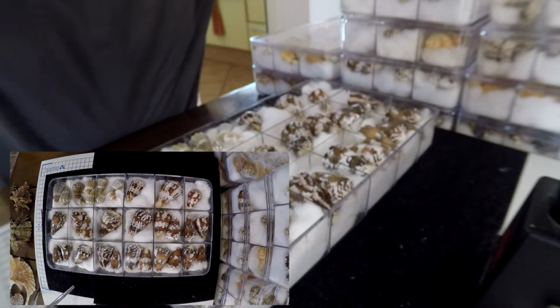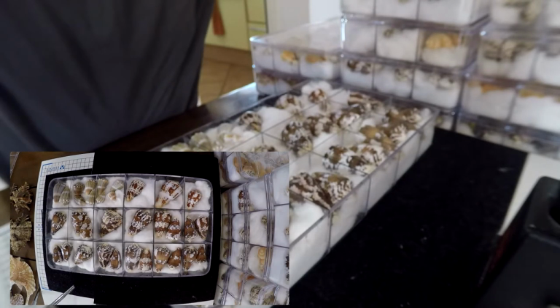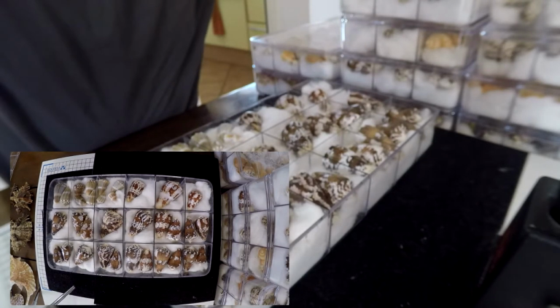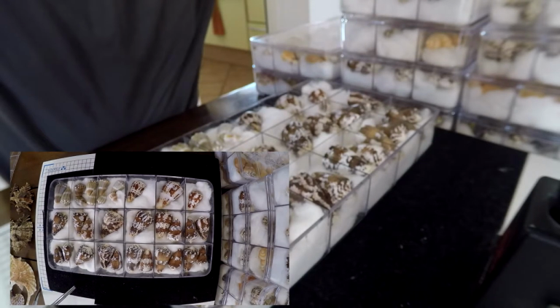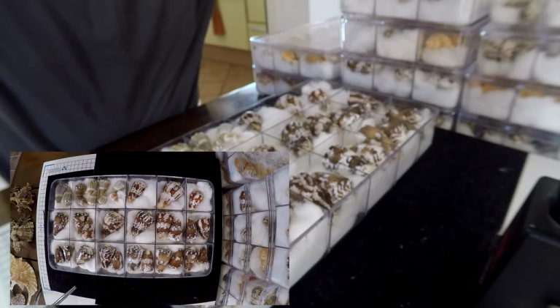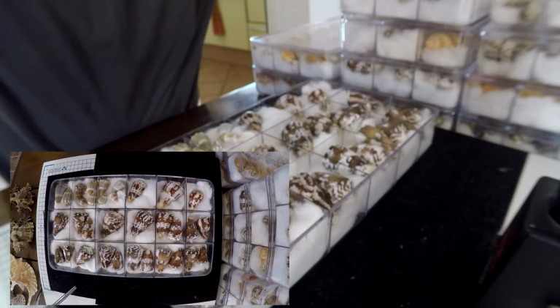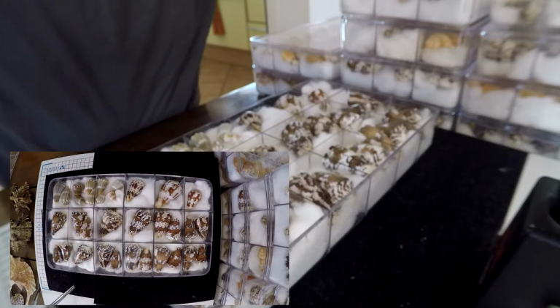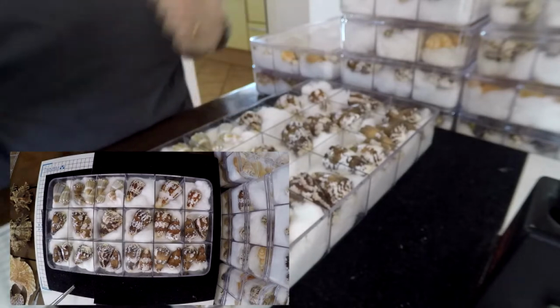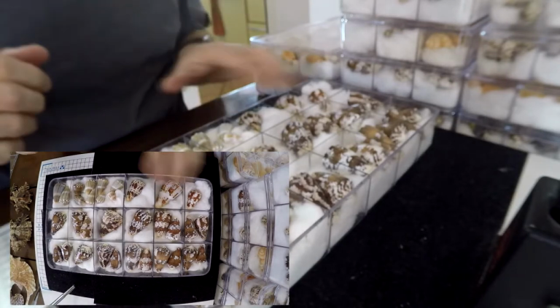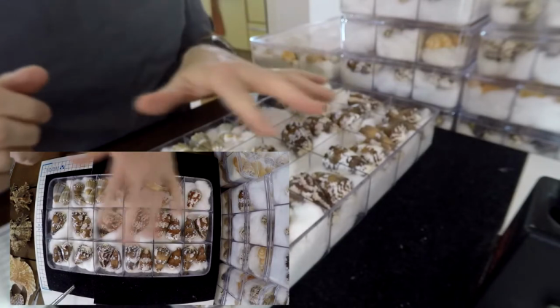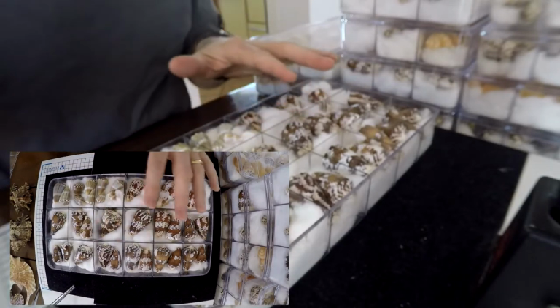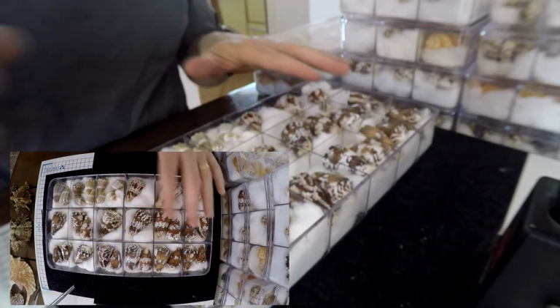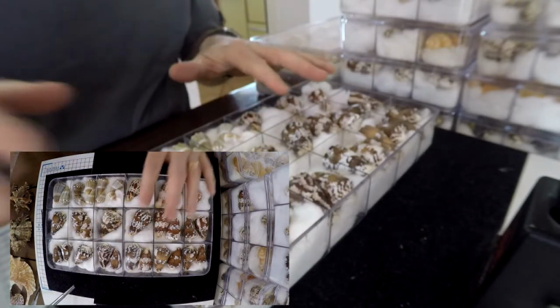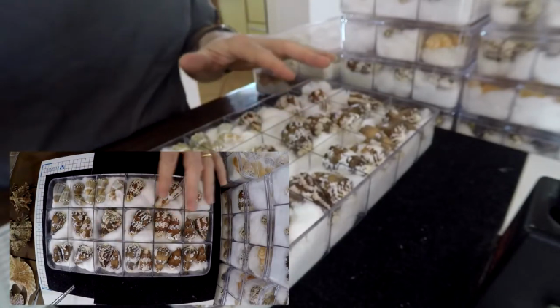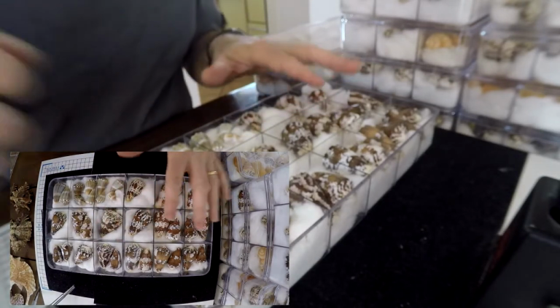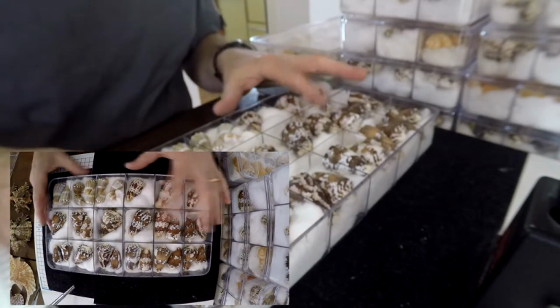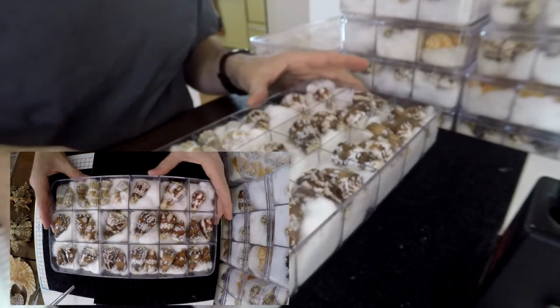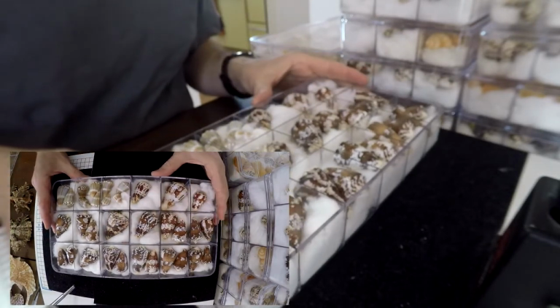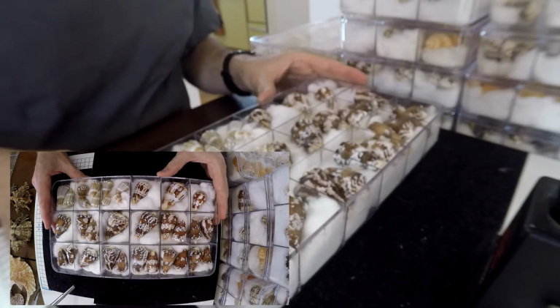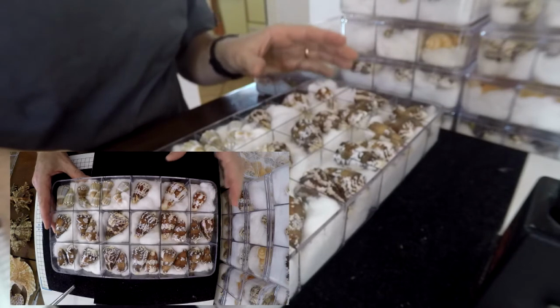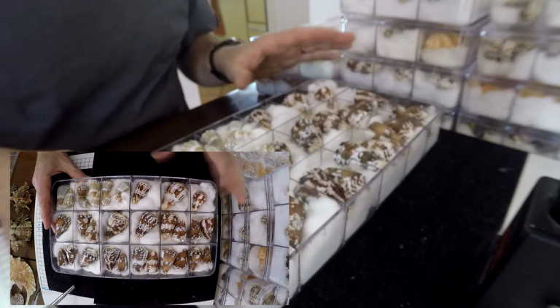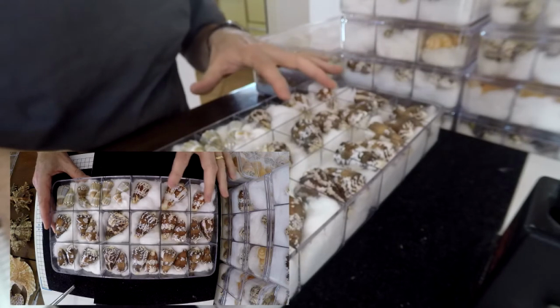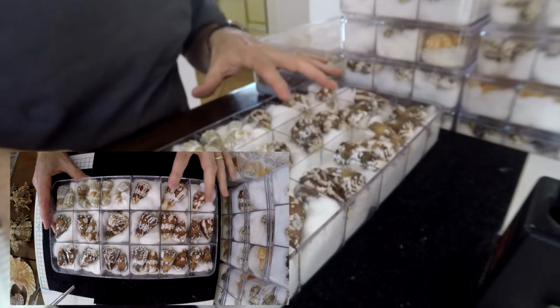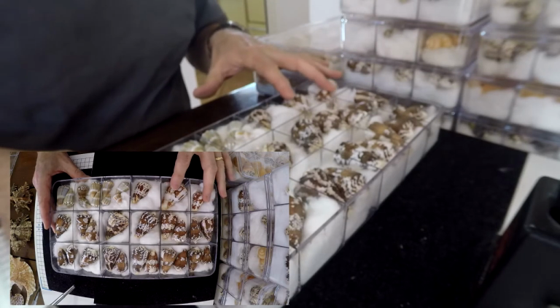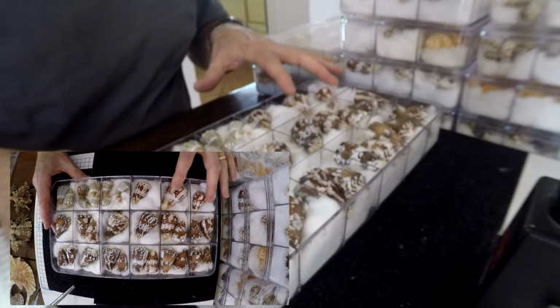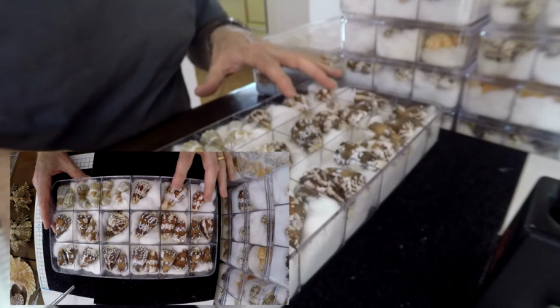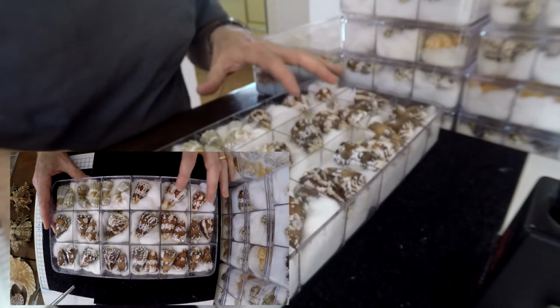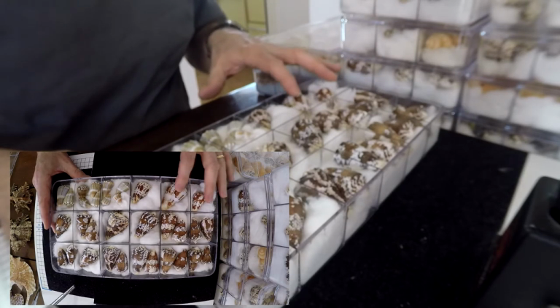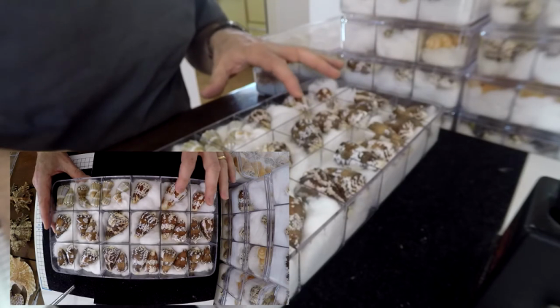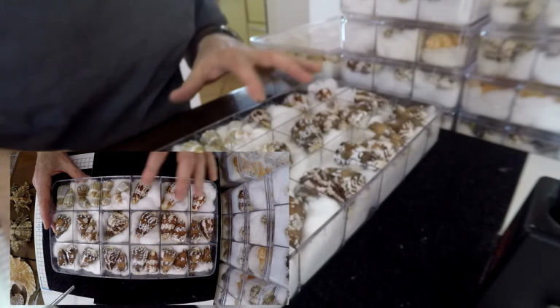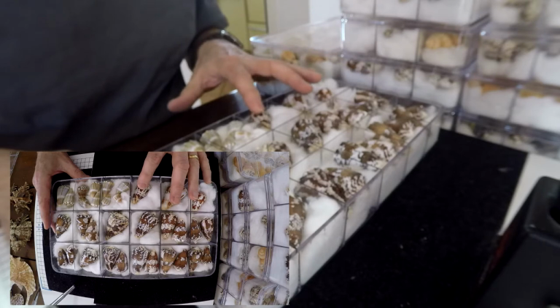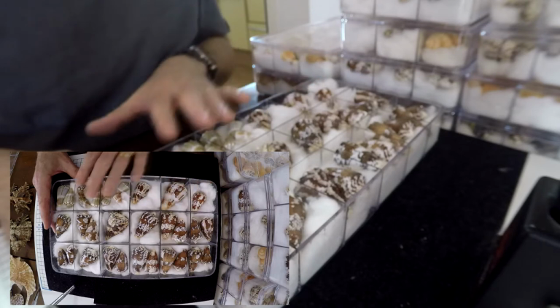This box contains Conus regus — this is the dark variation. And you can see there are two Conus hermineus, Conus spurius, and Conus mus.